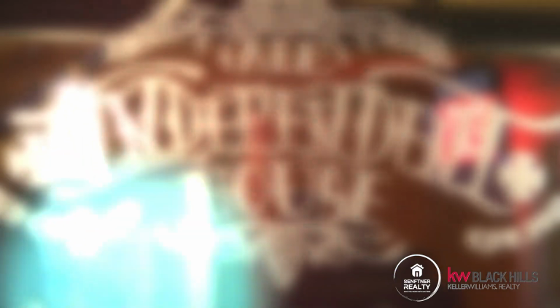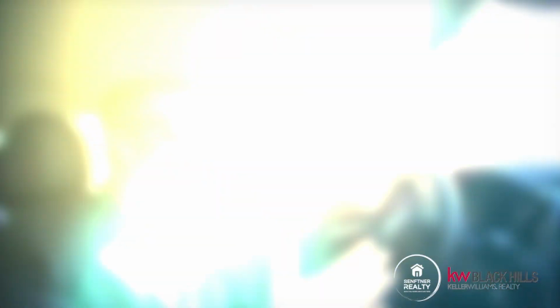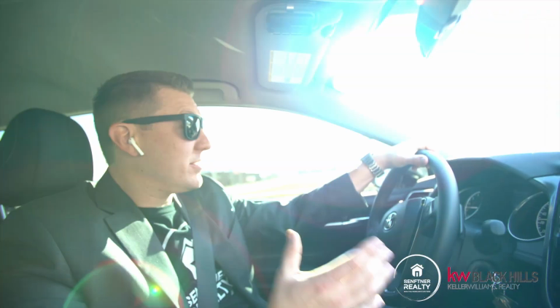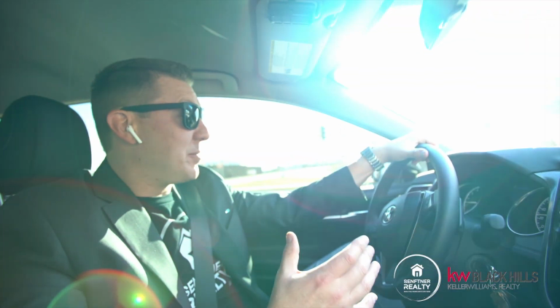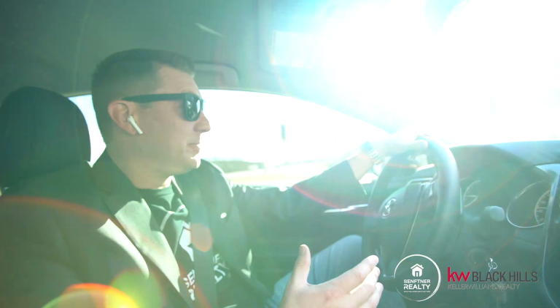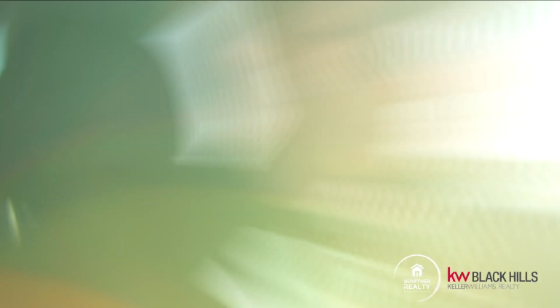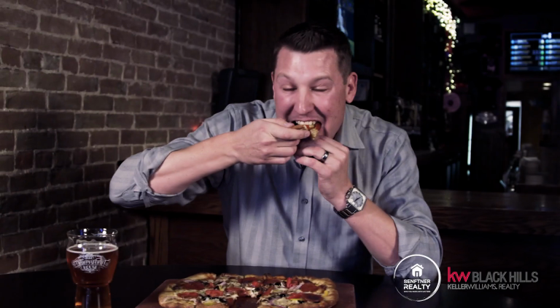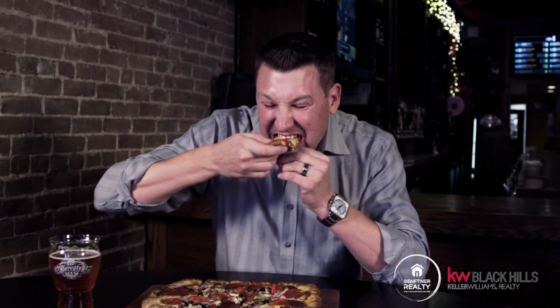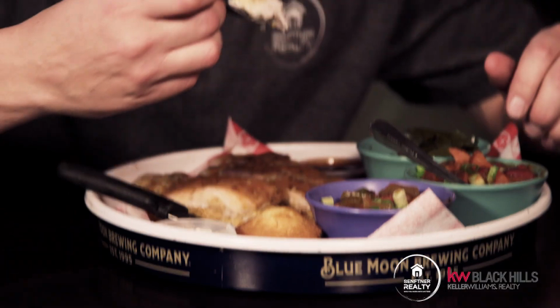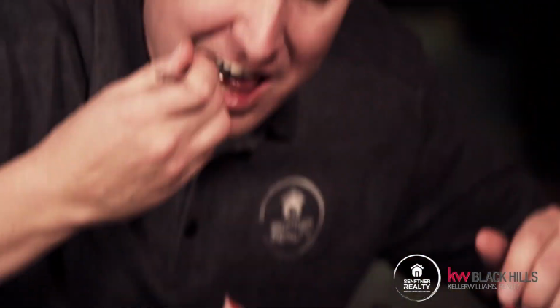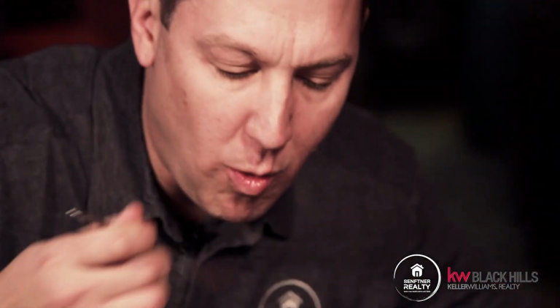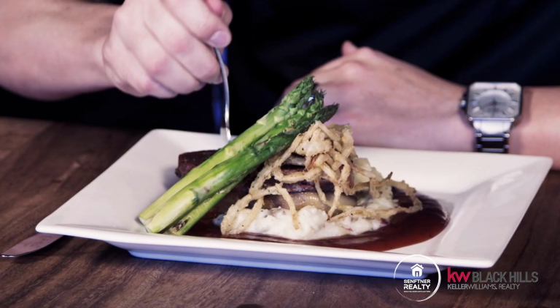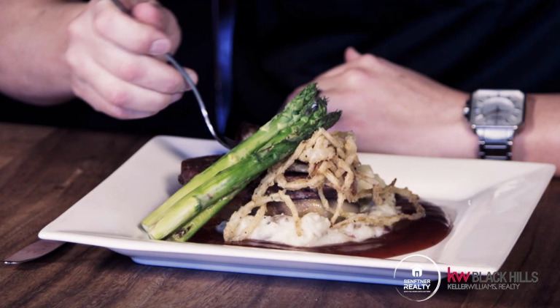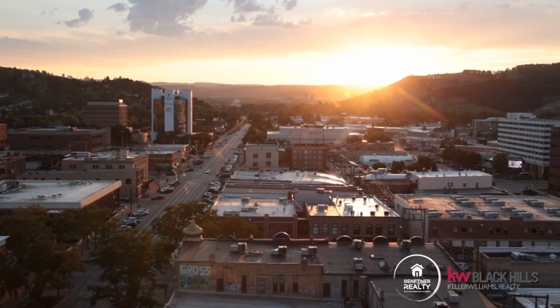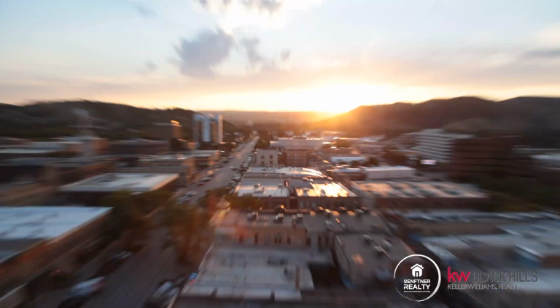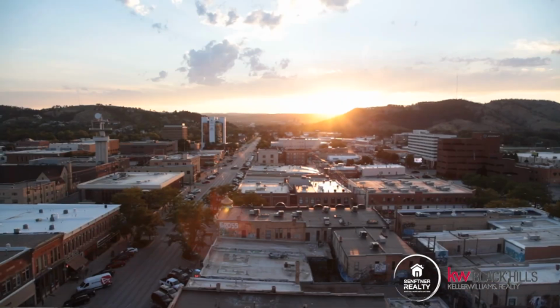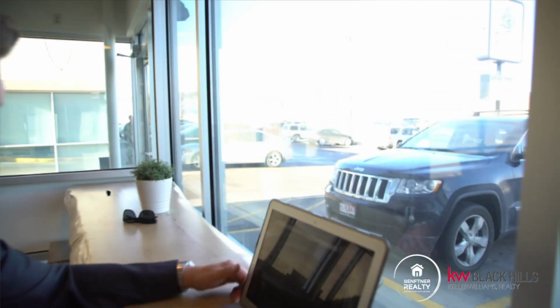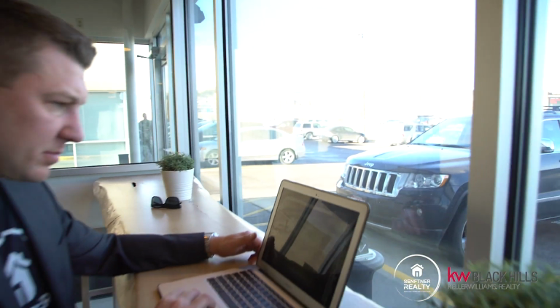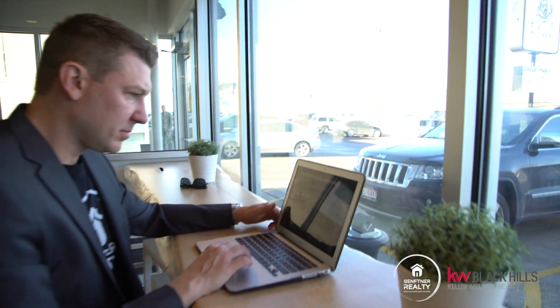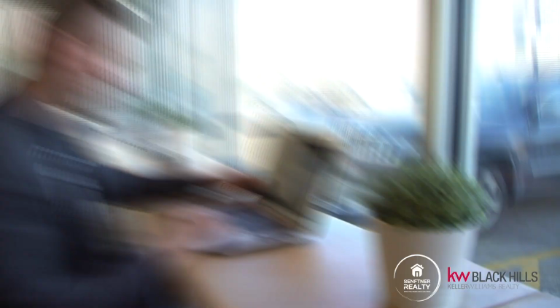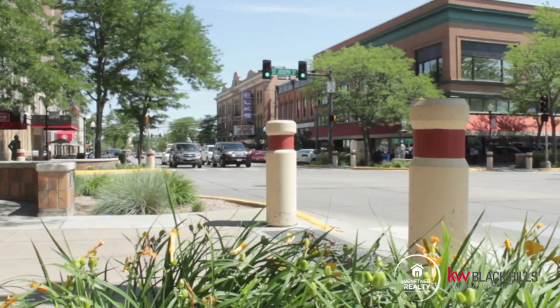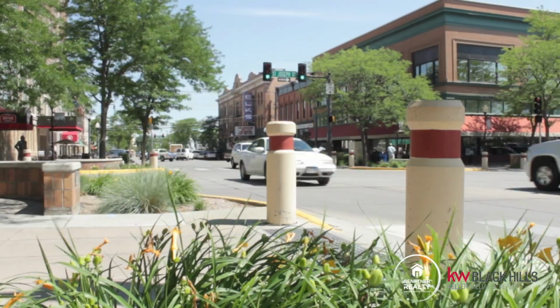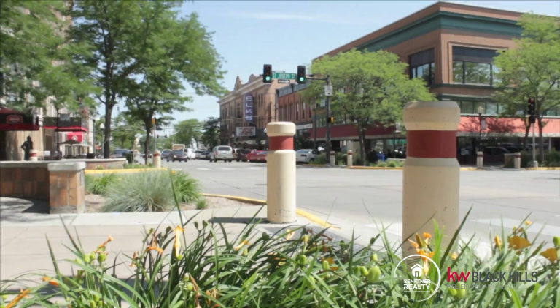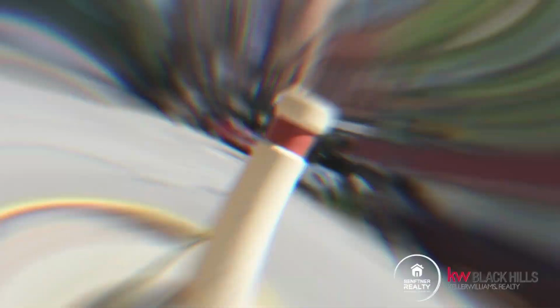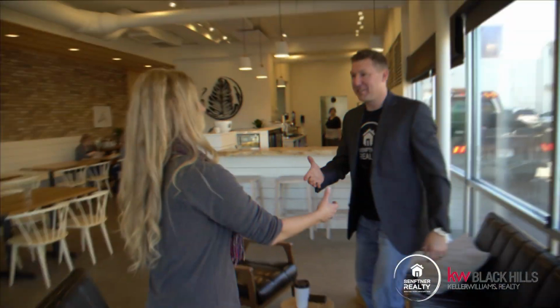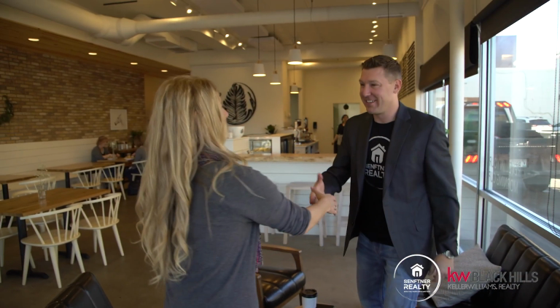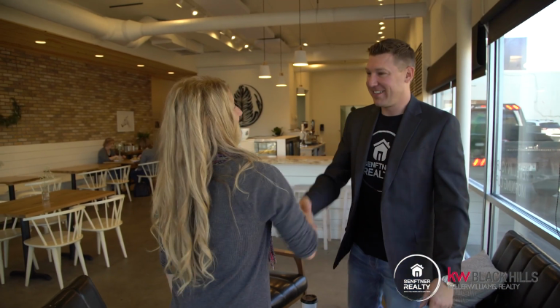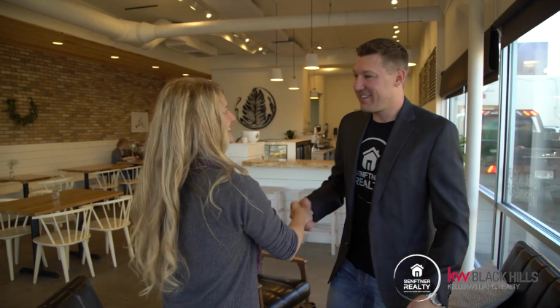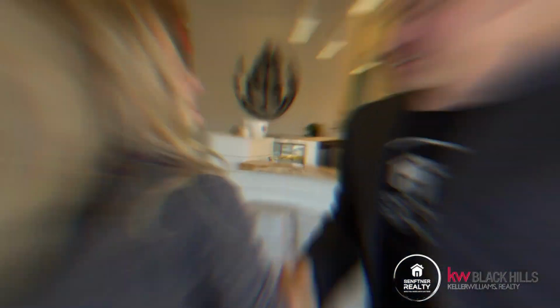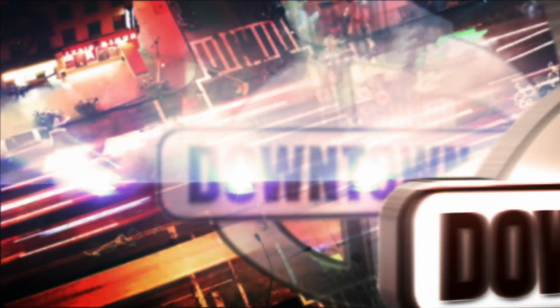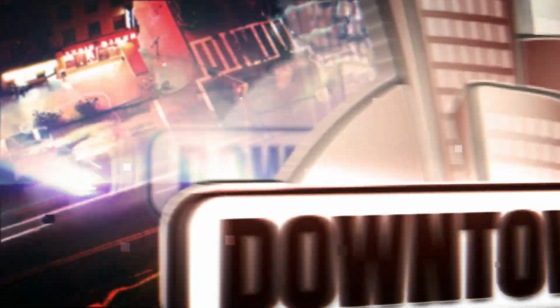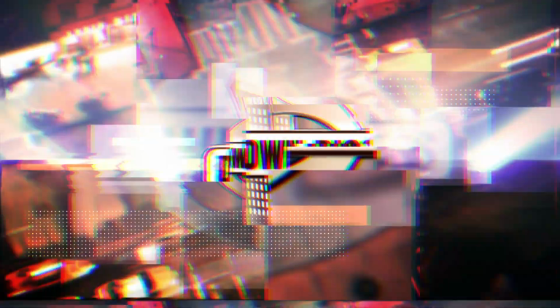As a busy realtor in Rapid City, I'm constantly out and about eating at all the restaurants around town. I want to share my favorite spots in downtown with you. I'm Matt Sefner with Sefner Realty, and this is Downtown Digs.